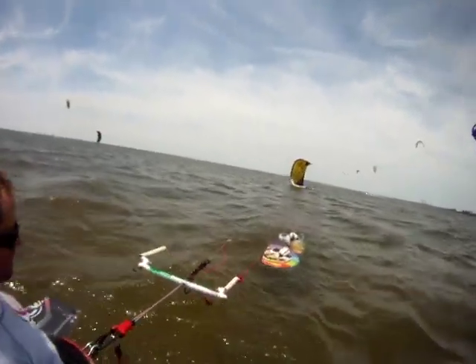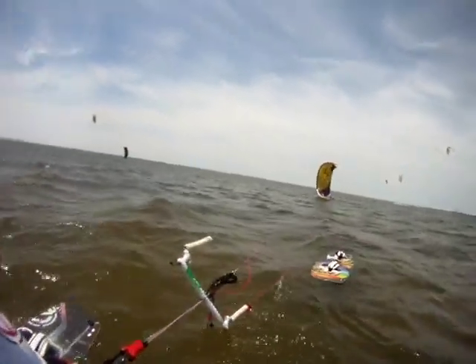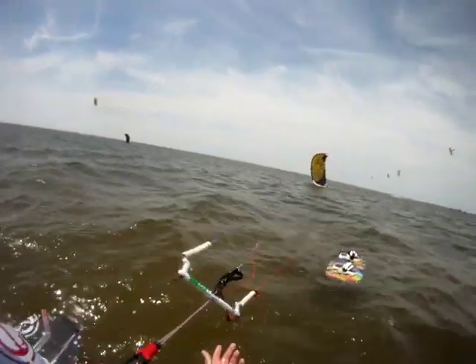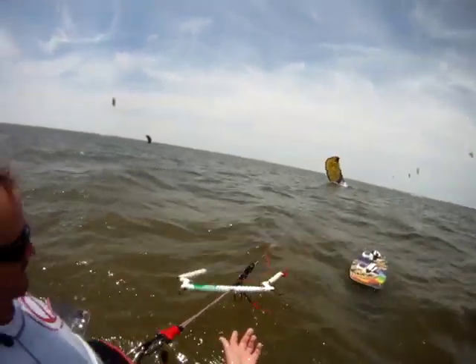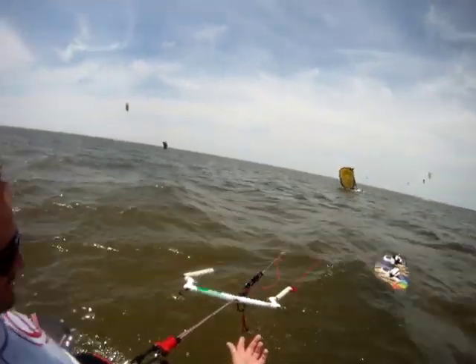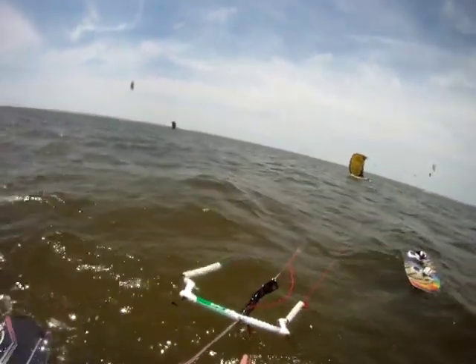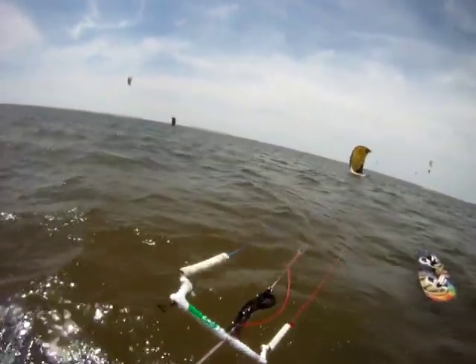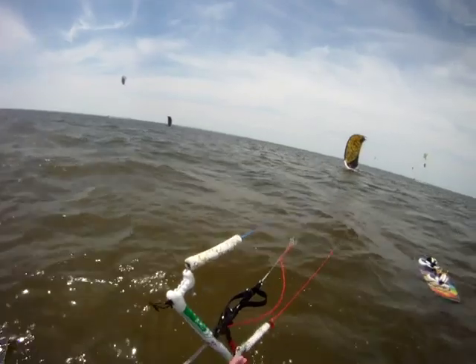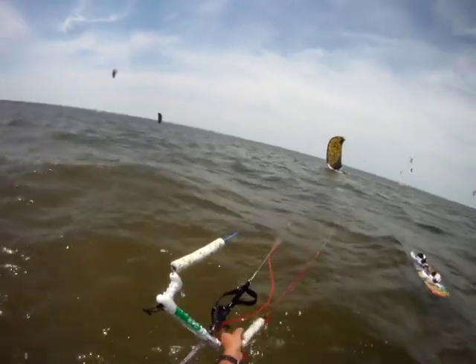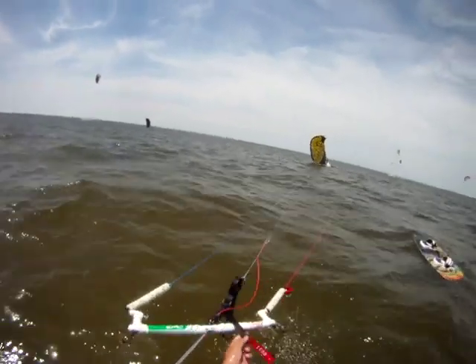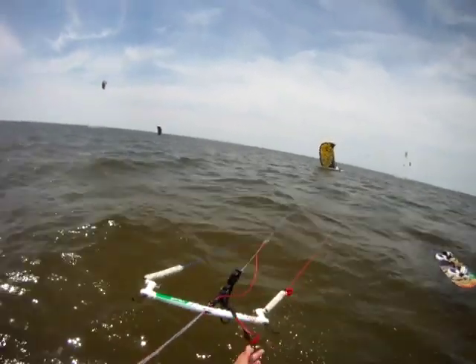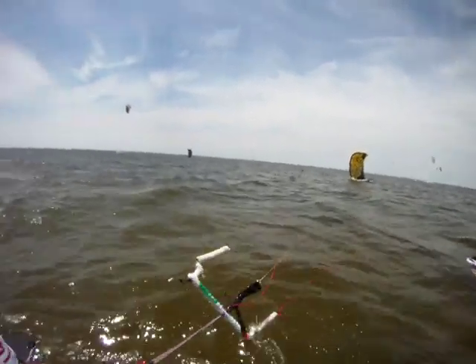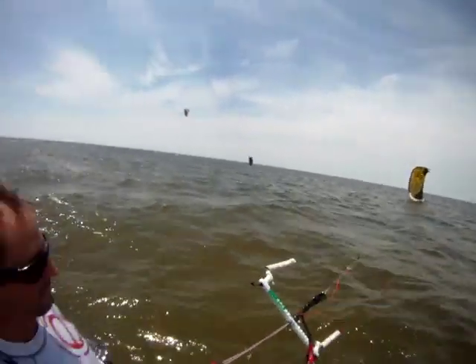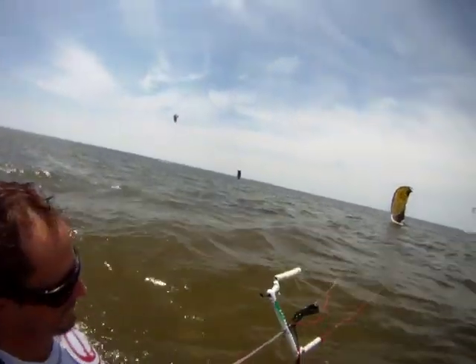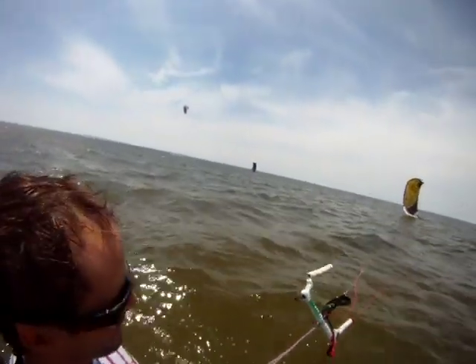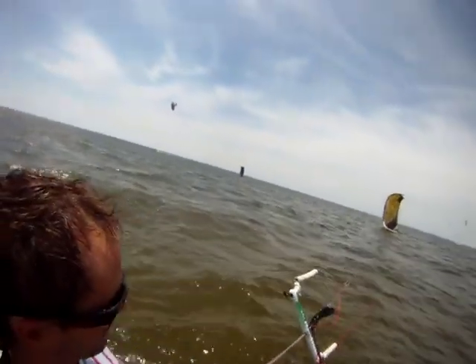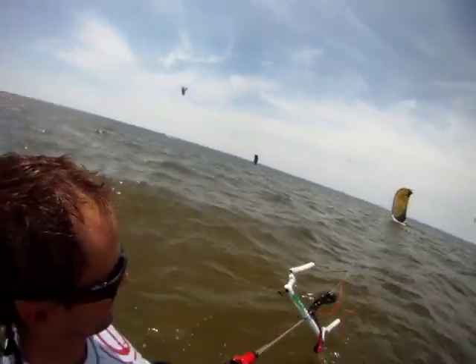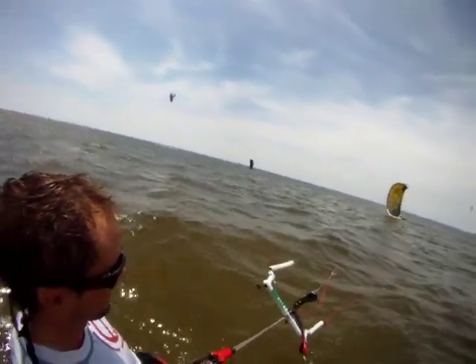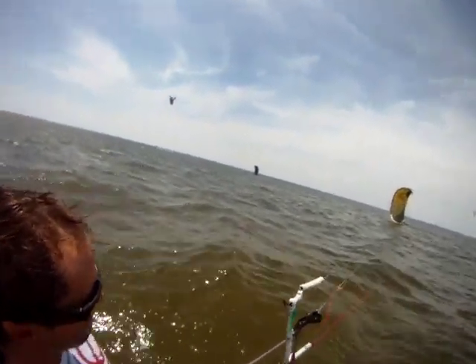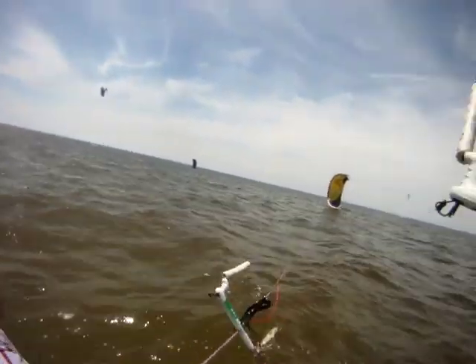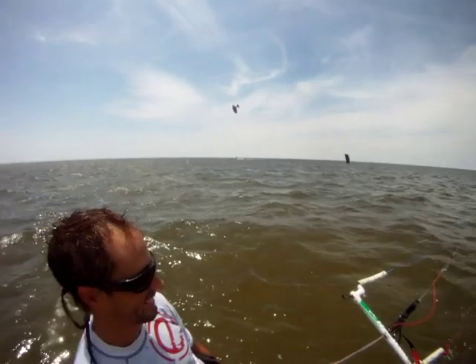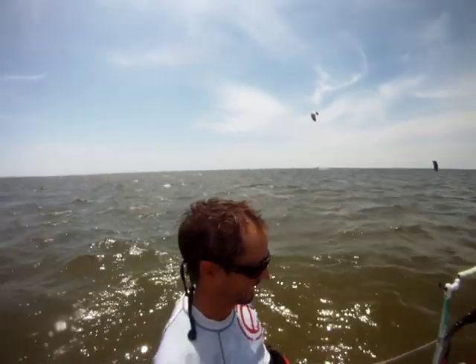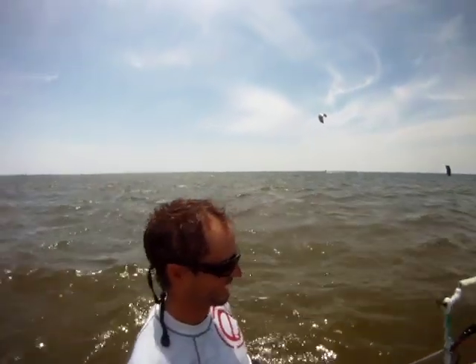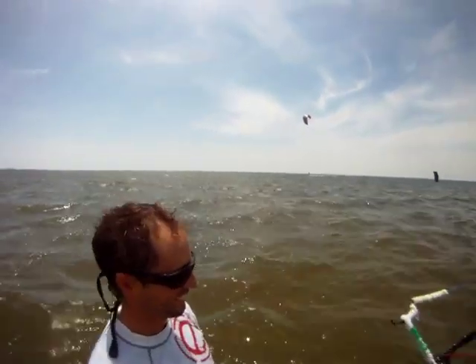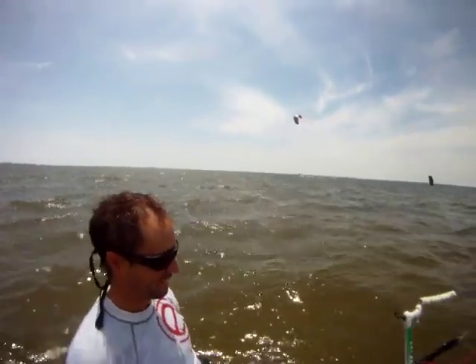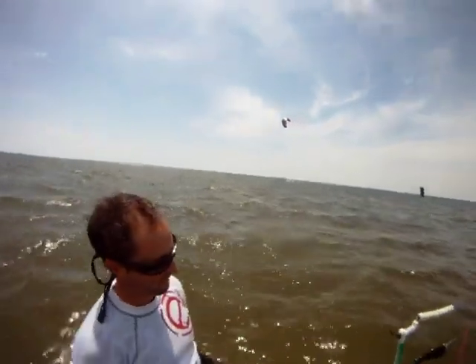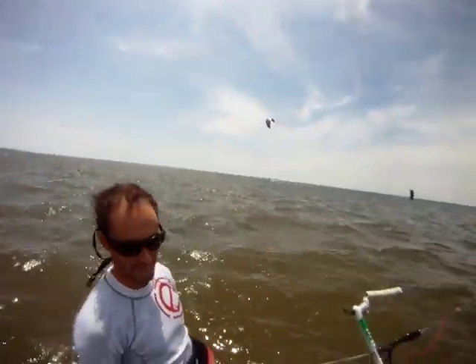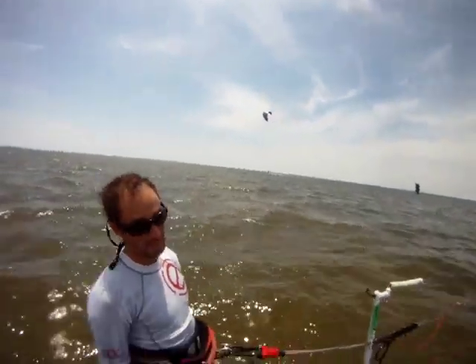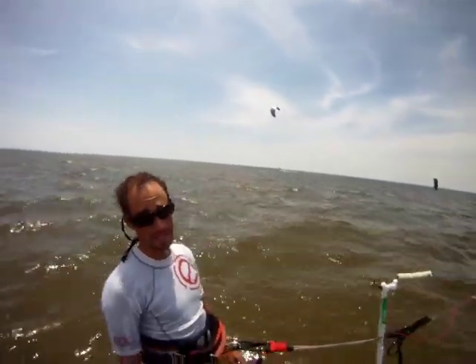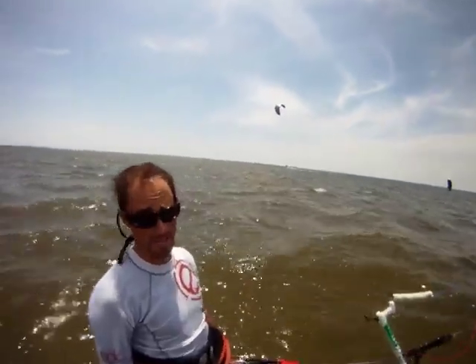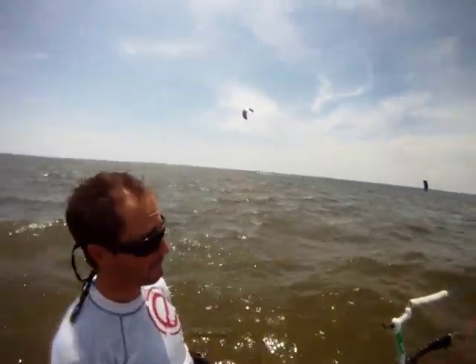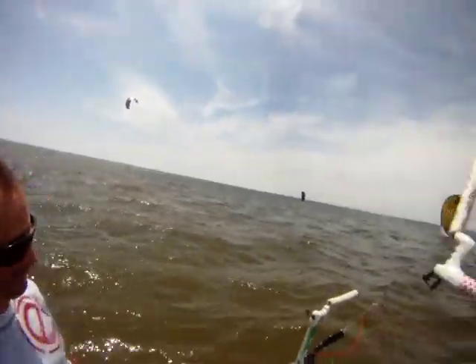I asked him in French why he's pulling the depower strap. He said it's because he wants less power on the kite. It's pulling only 40 knots — what are you talking about? I know I need a 9. You need a 9, huh?